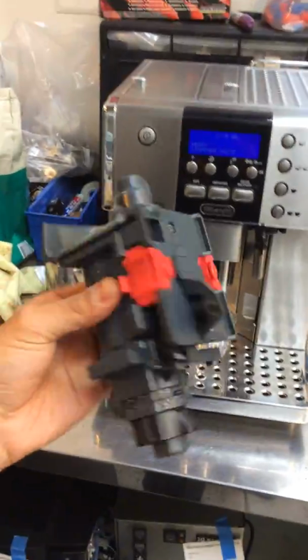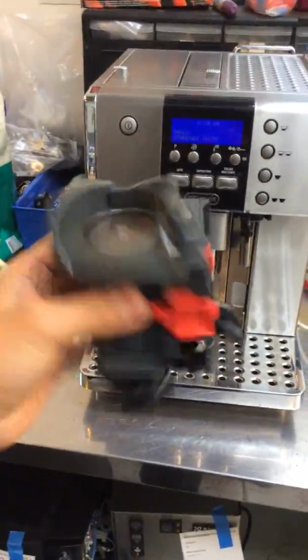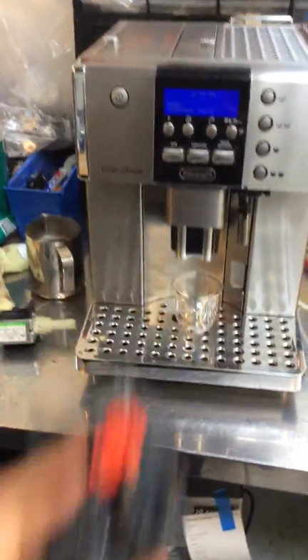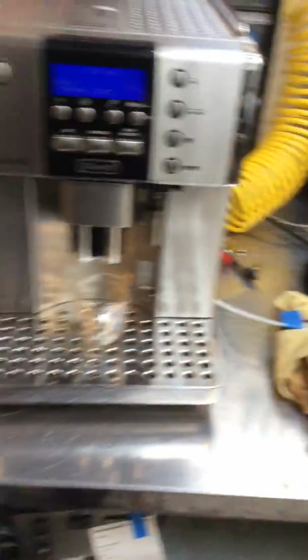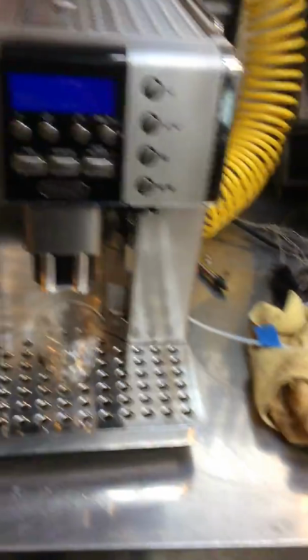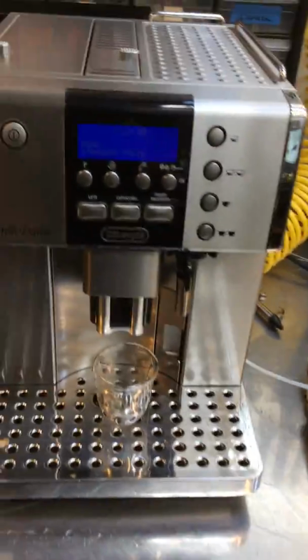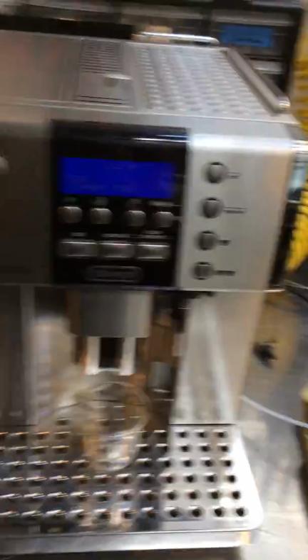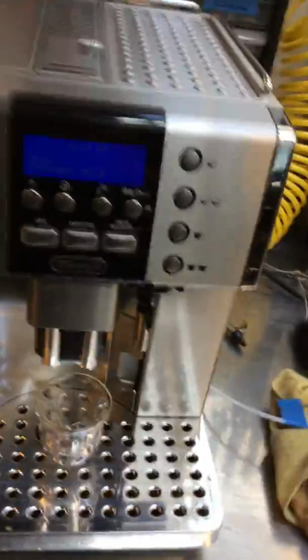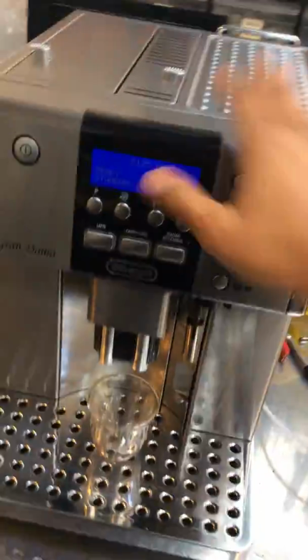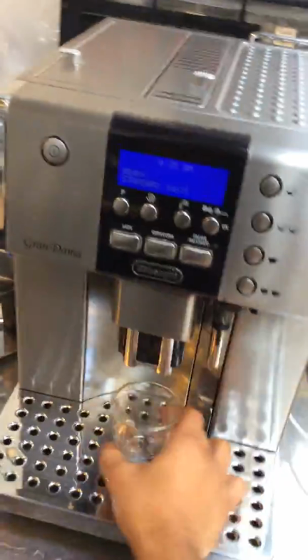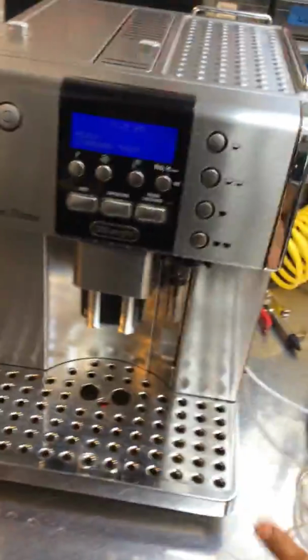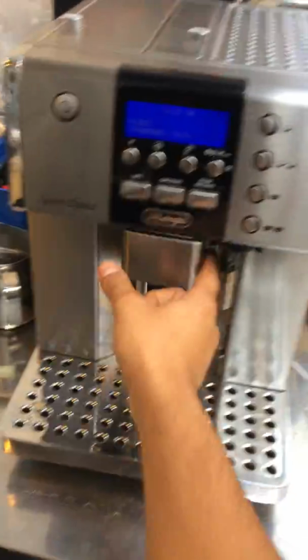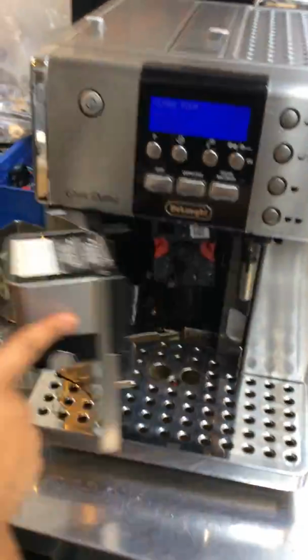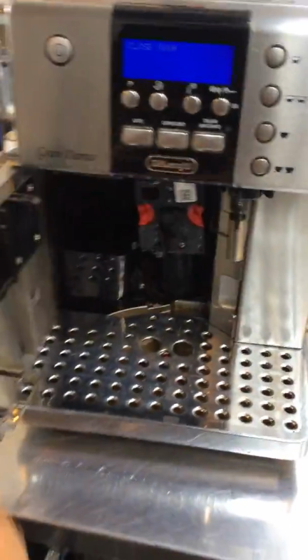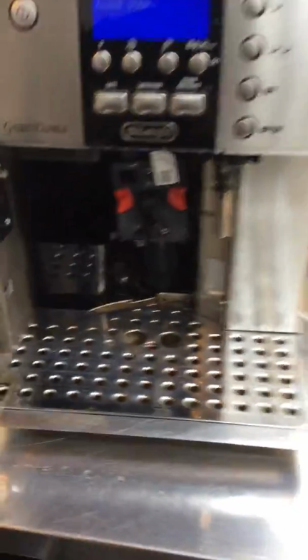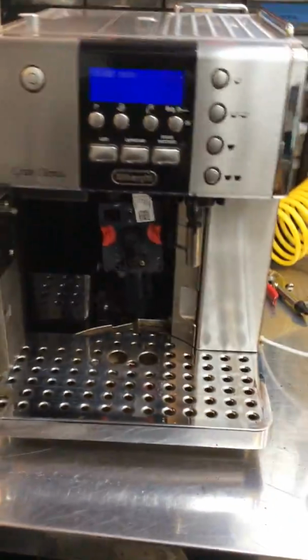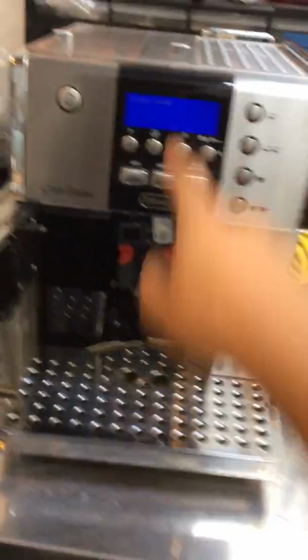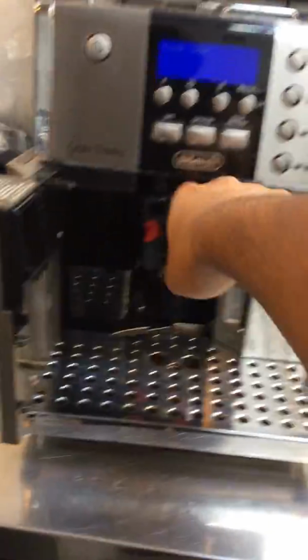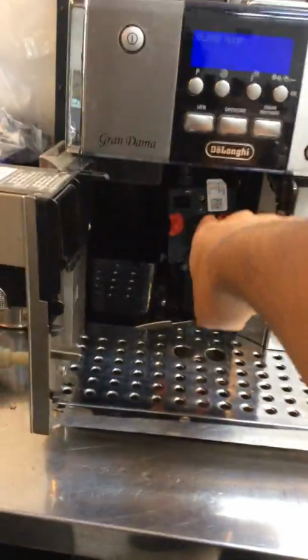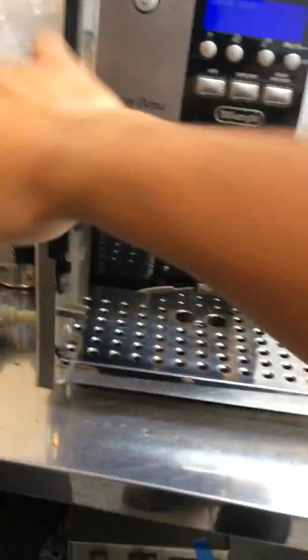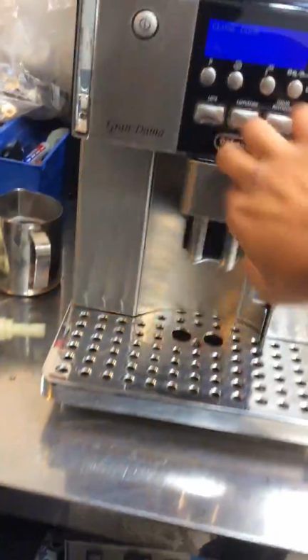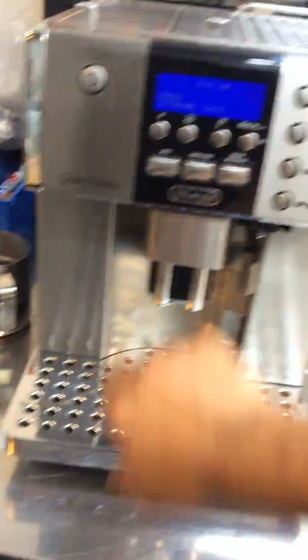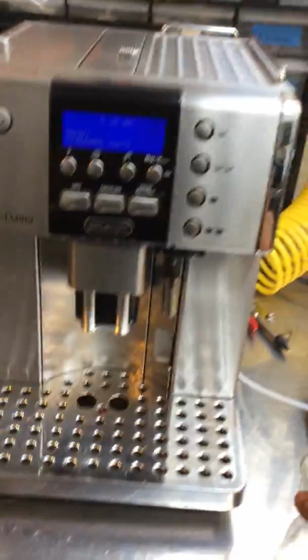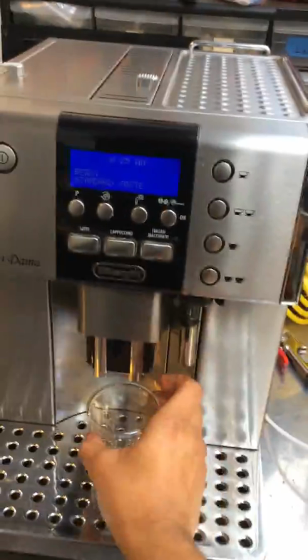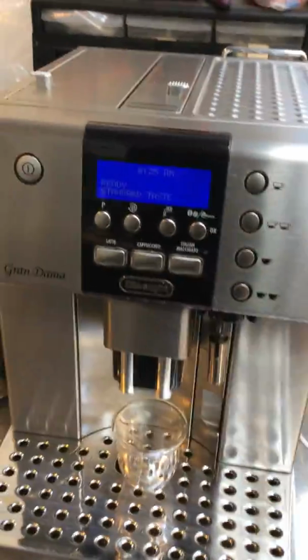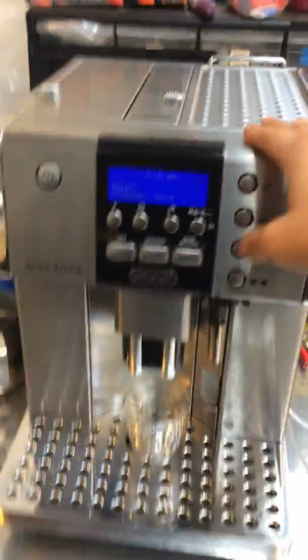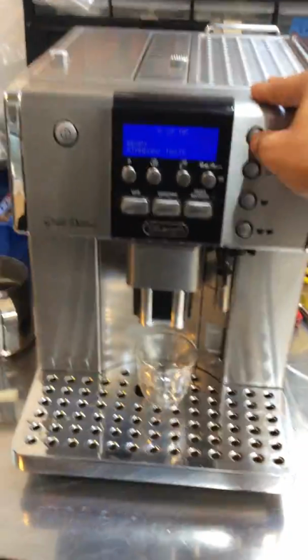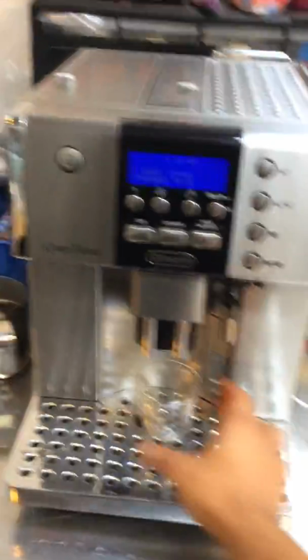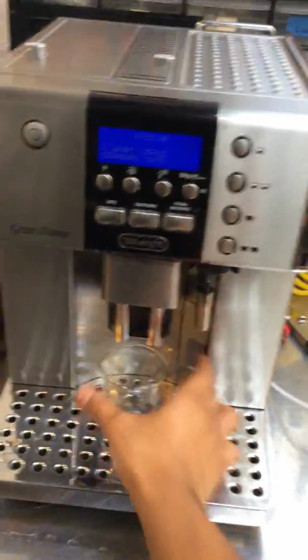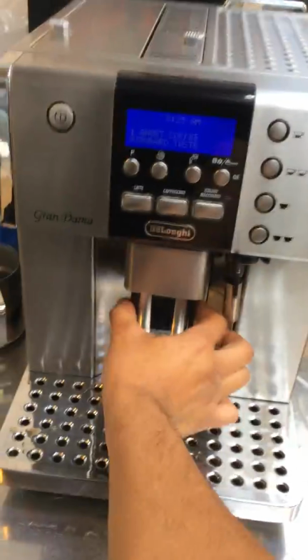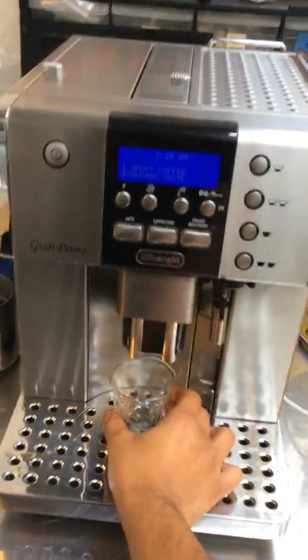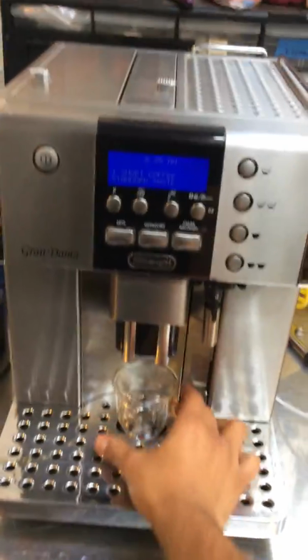We replaced the infuser, descaled the machine, gave it a good deep clean inside, and re-lubricated the transmission and checked everything. Now the machine is brewing coffee.